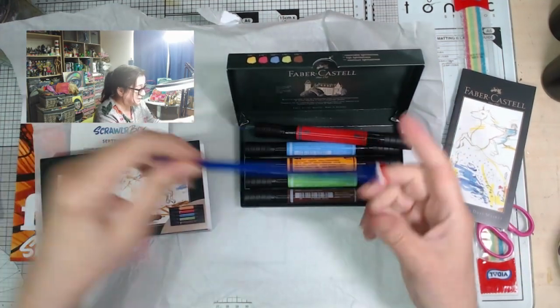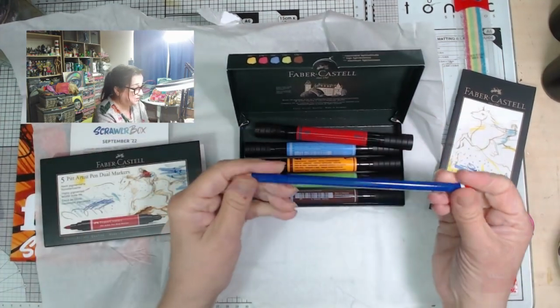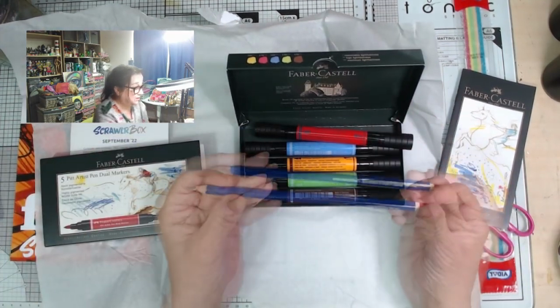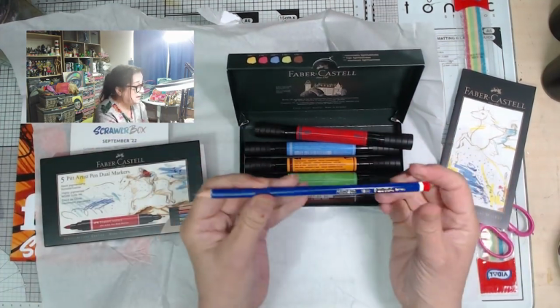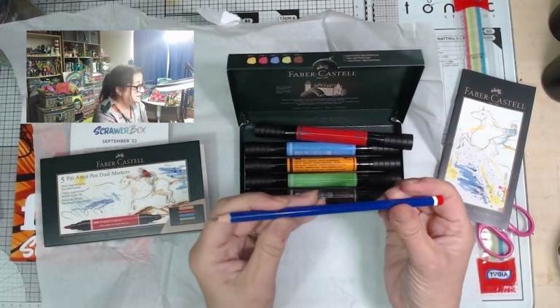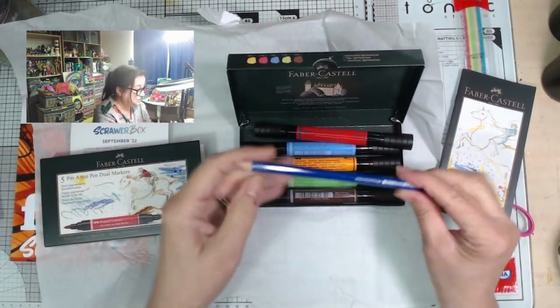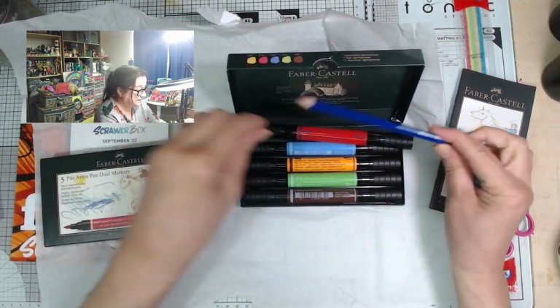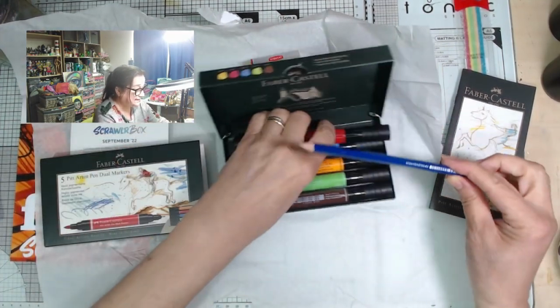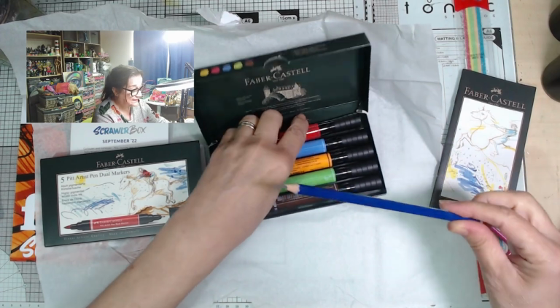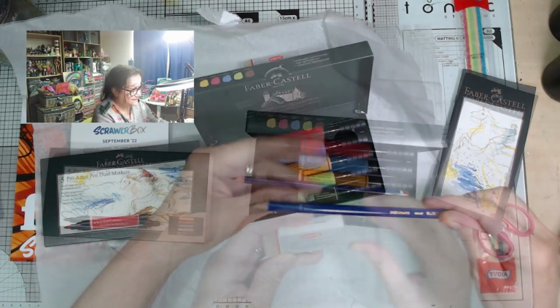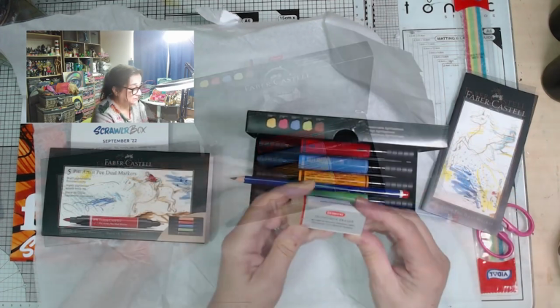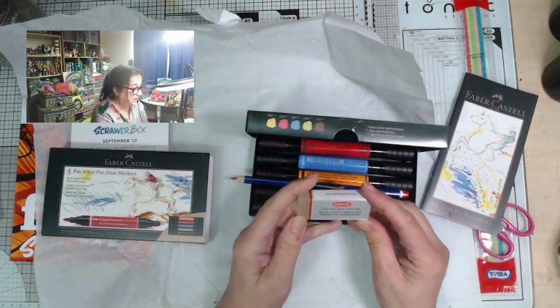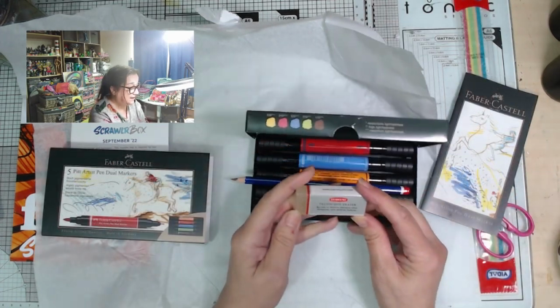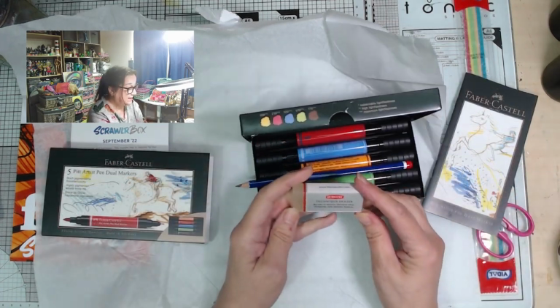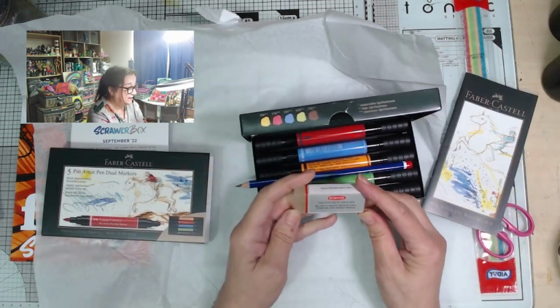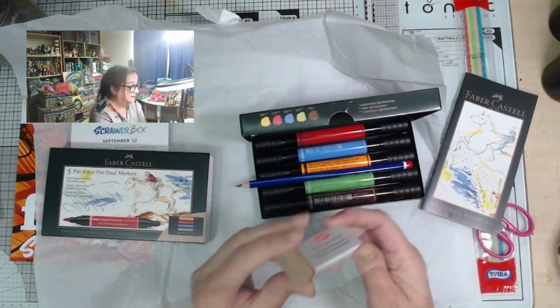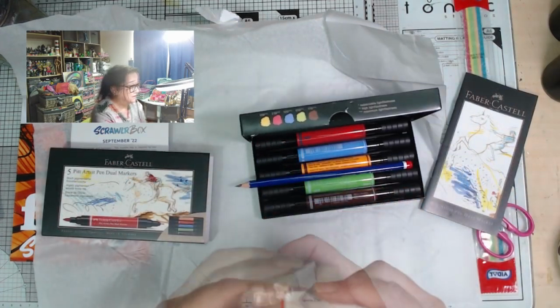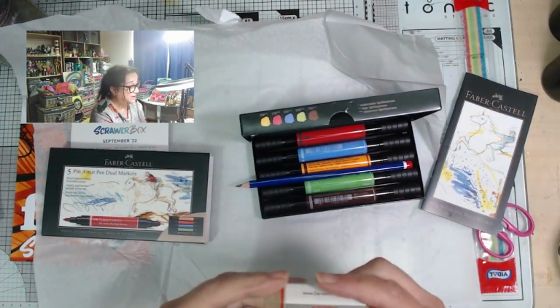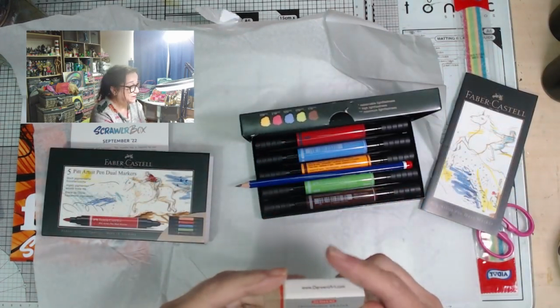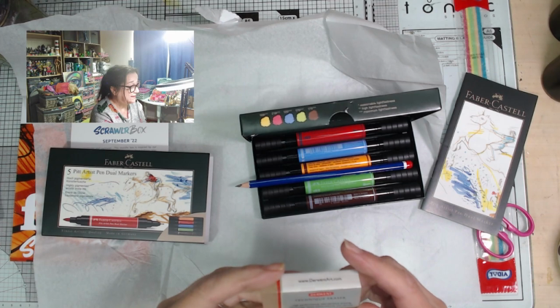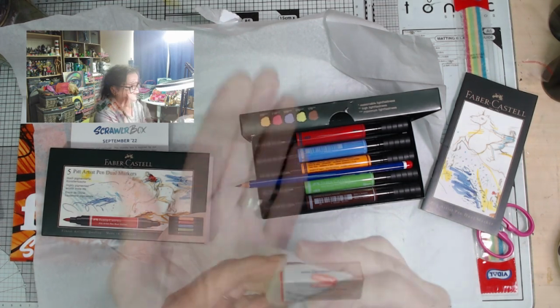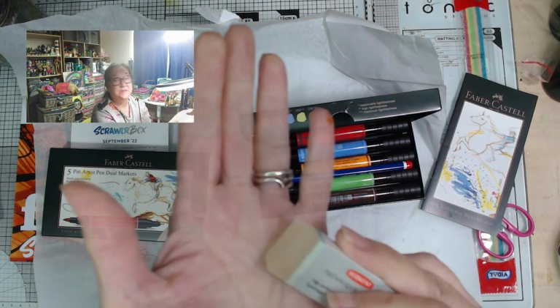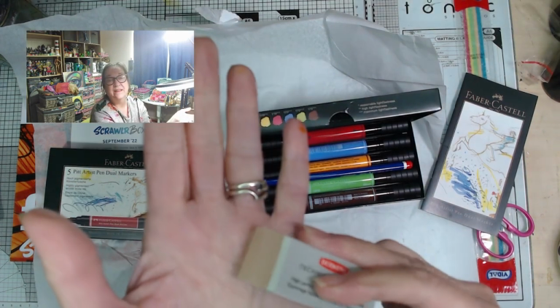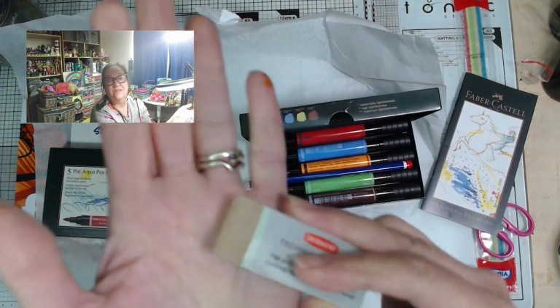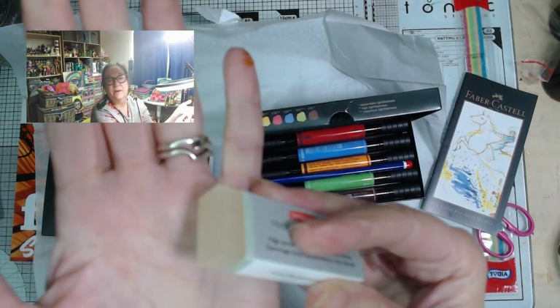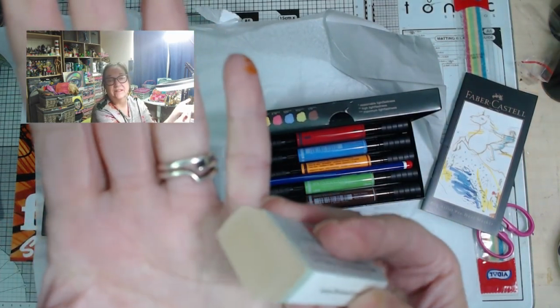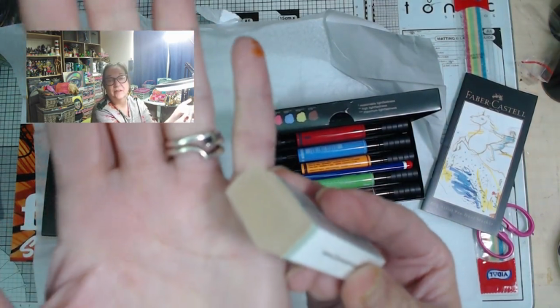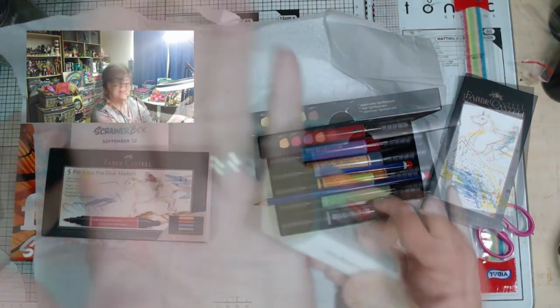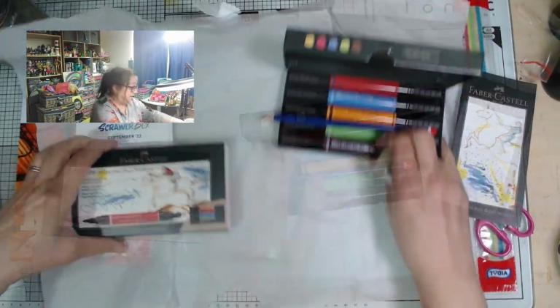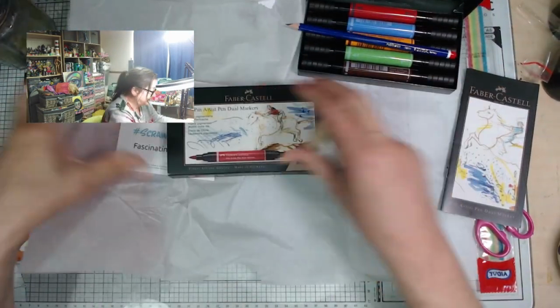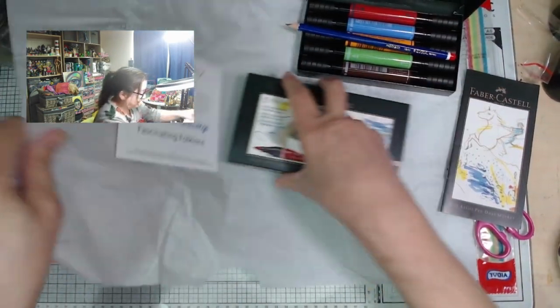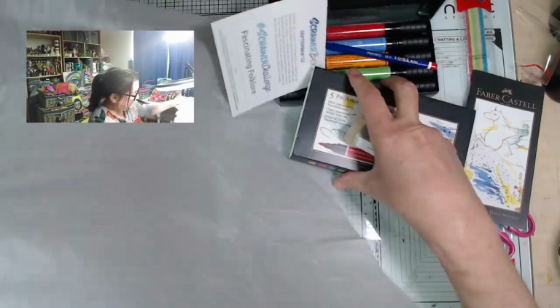We've also got a 3B pencil, and a technique eraser — non-abrasive, semi-transparent erasing material.